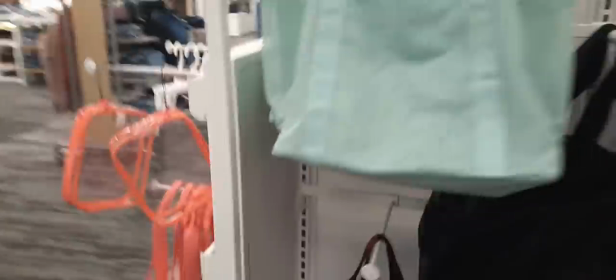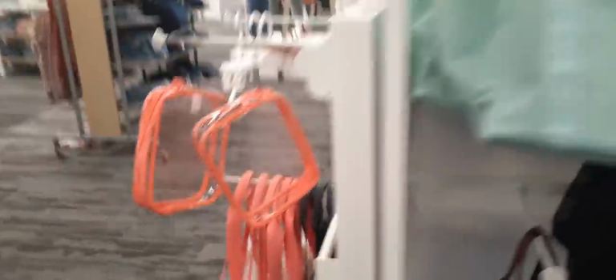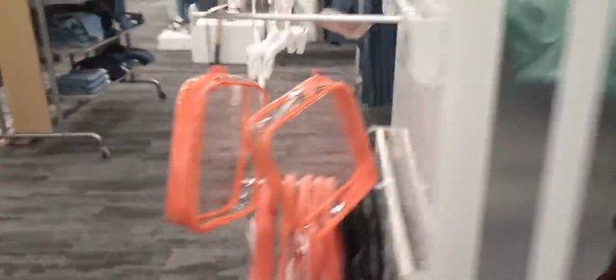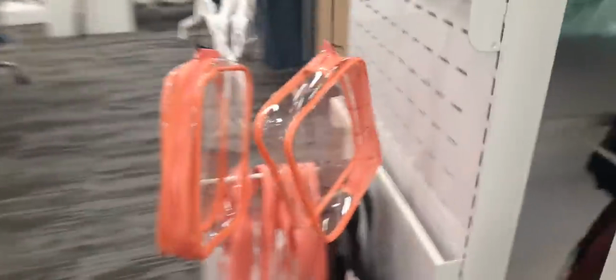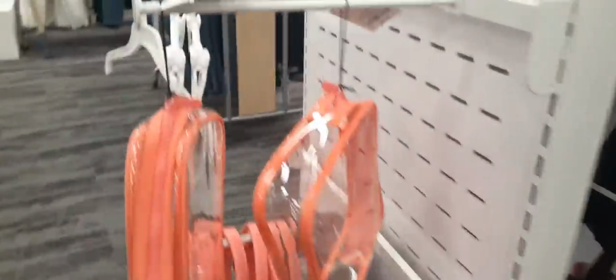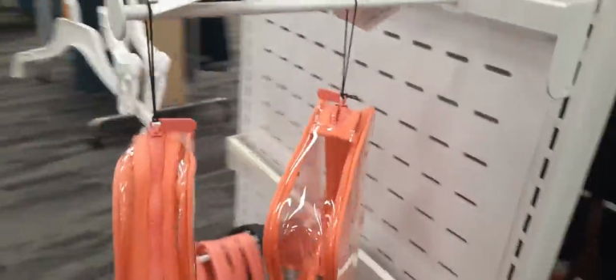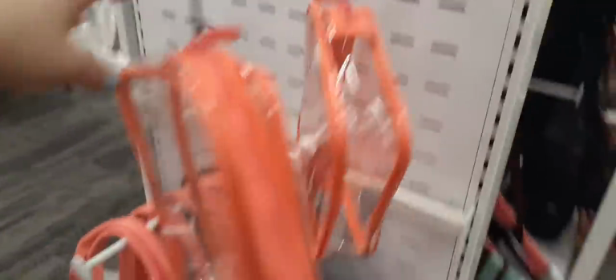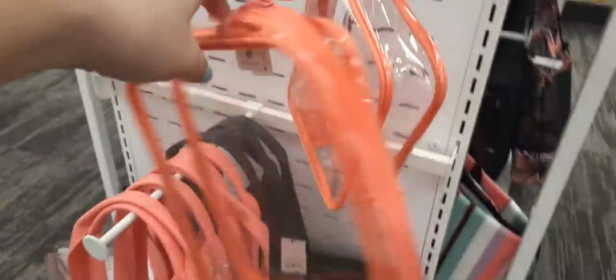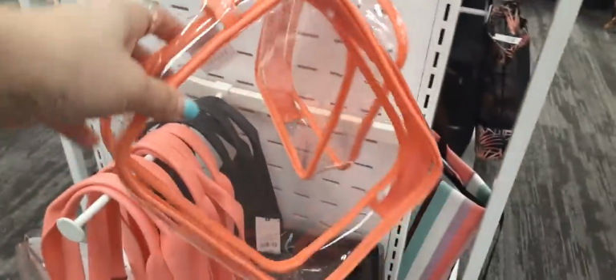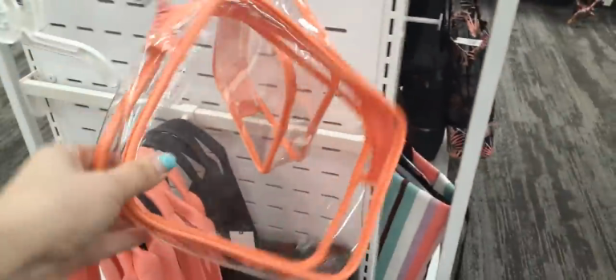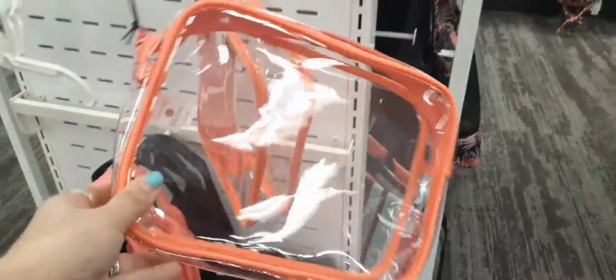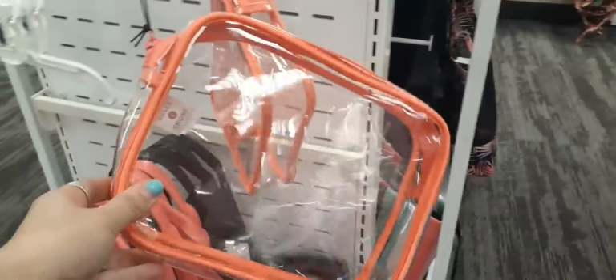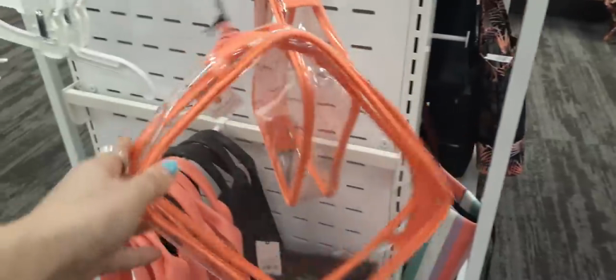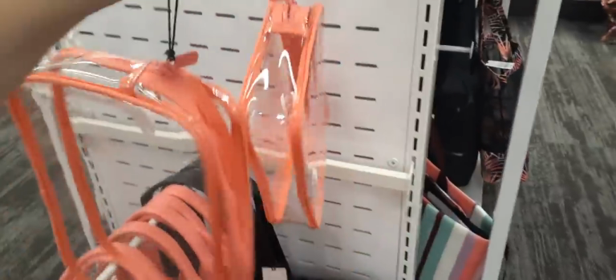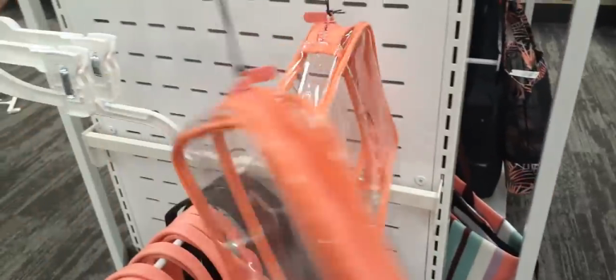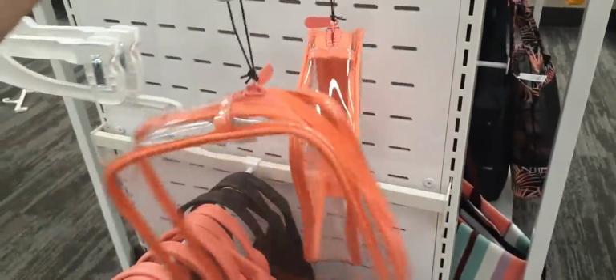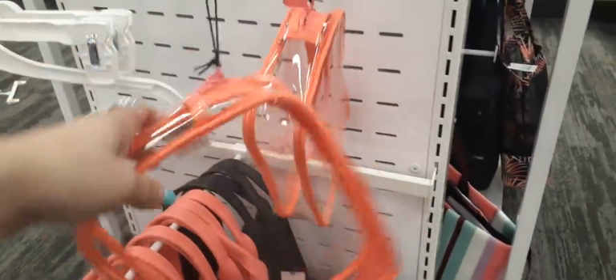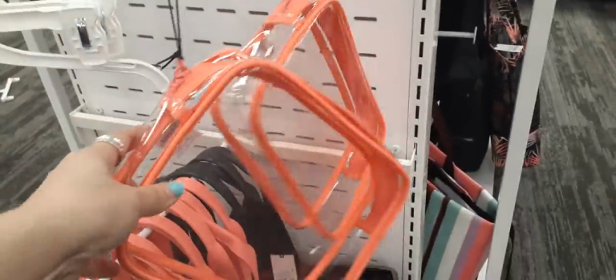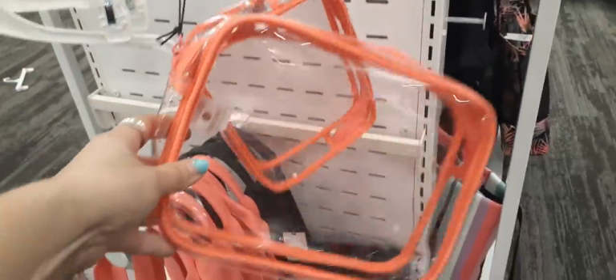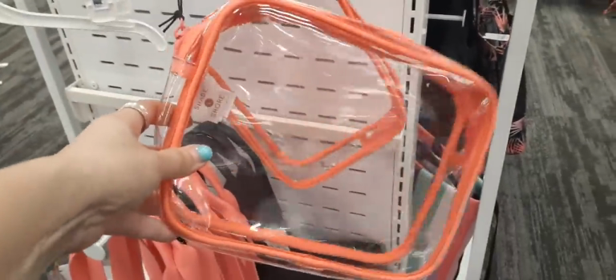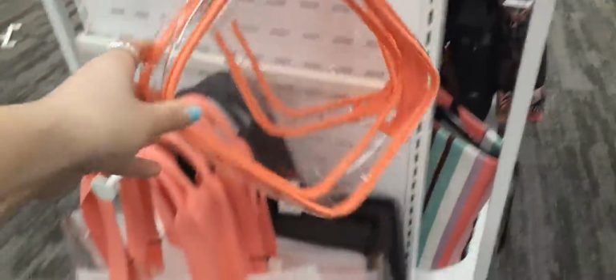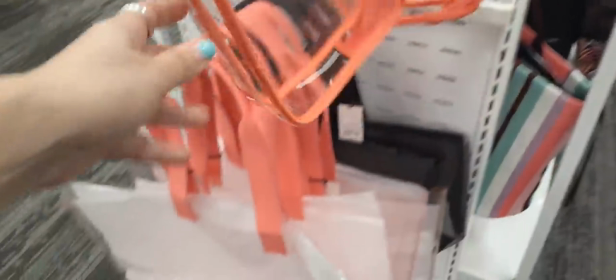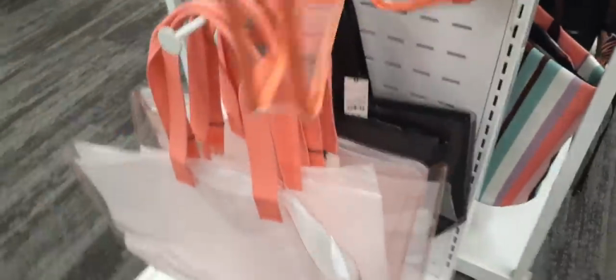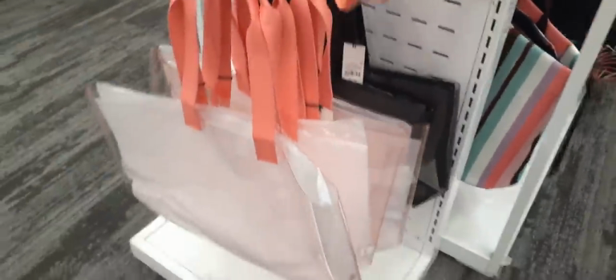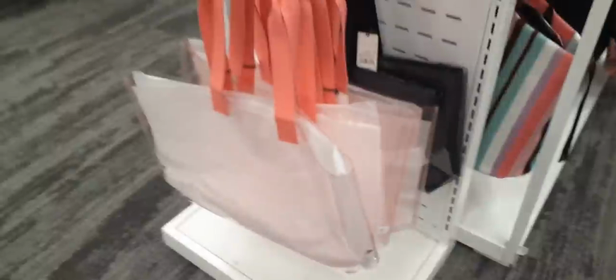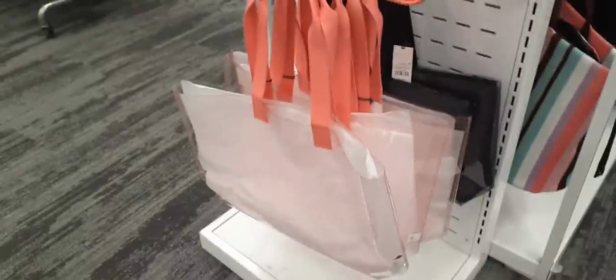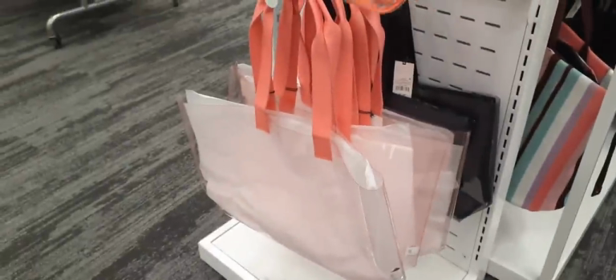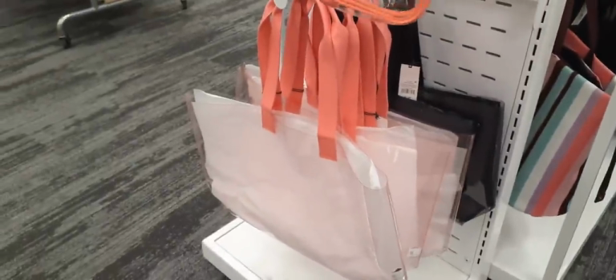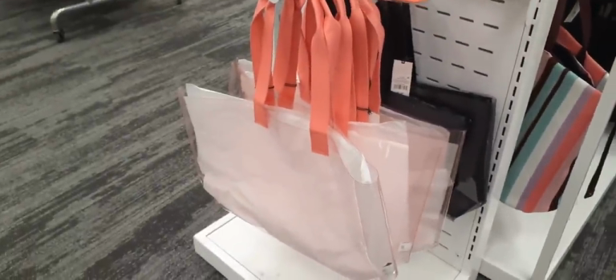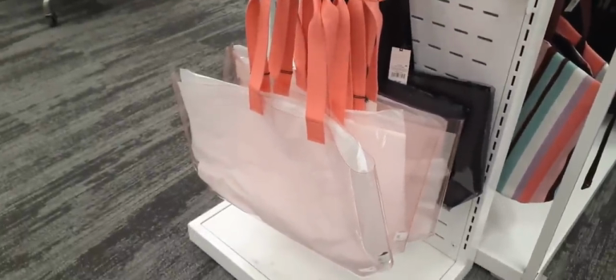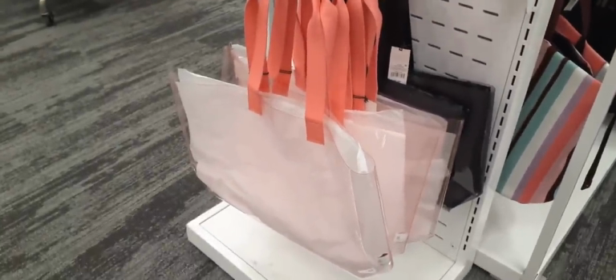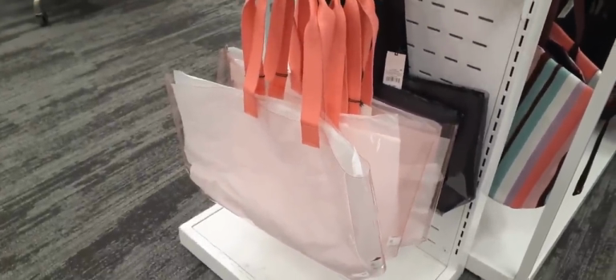They also have this really cool clear beach stuff at $9.99. And here are more clear tote bags for the beach, swimming, lake, etc.